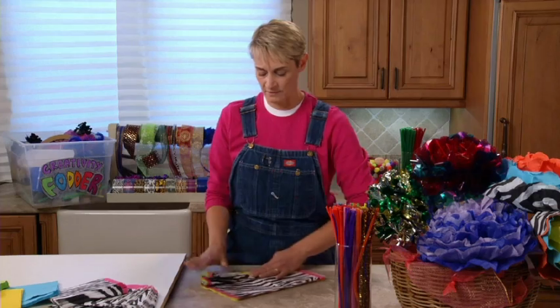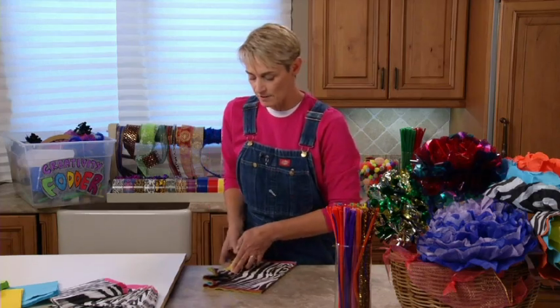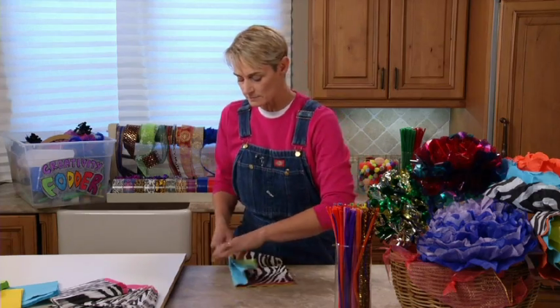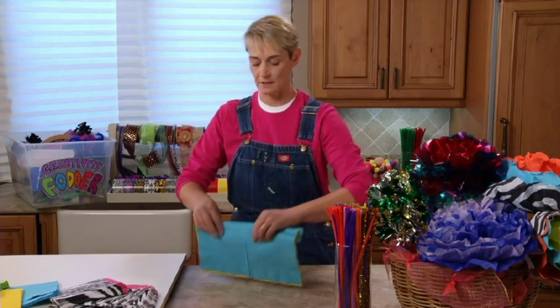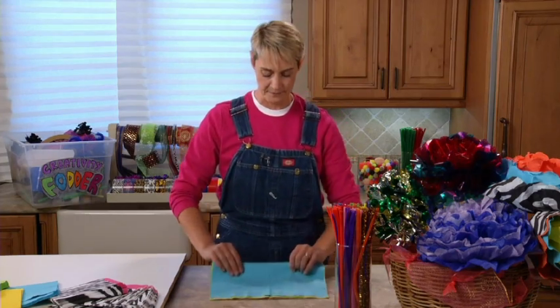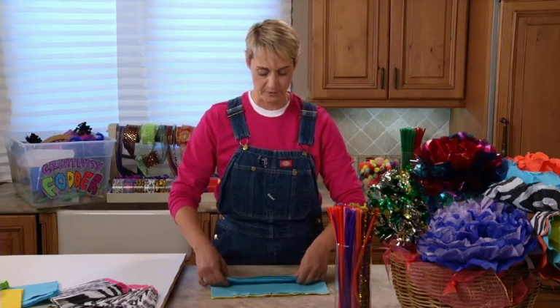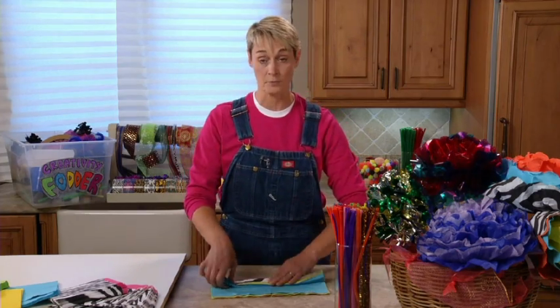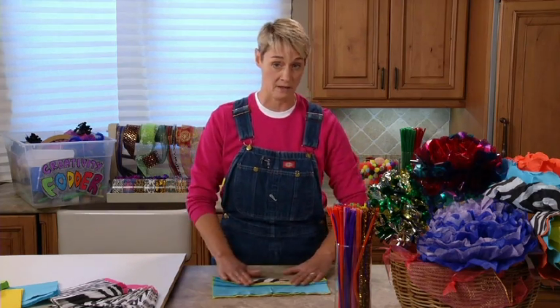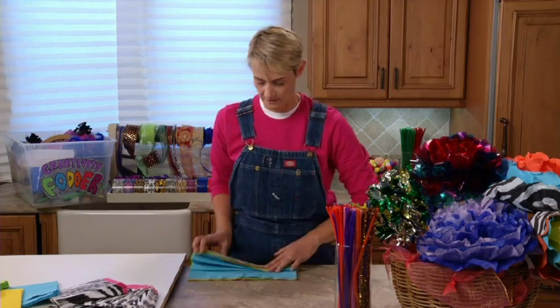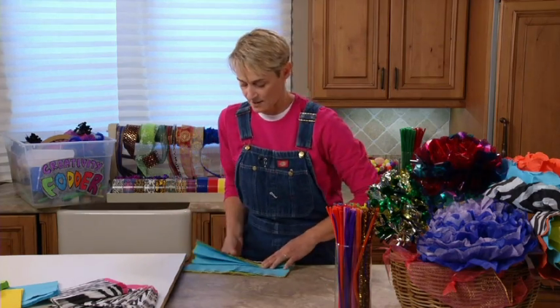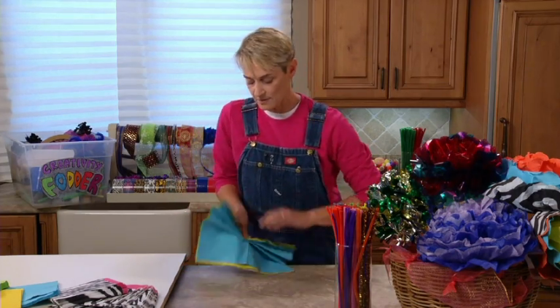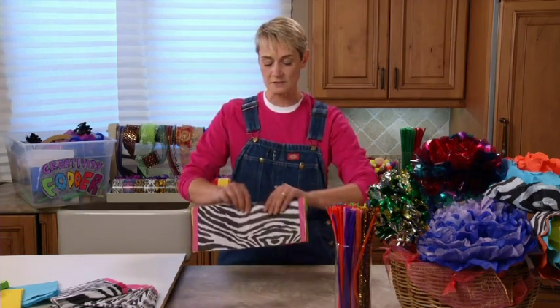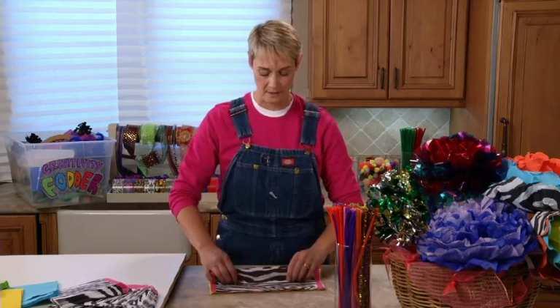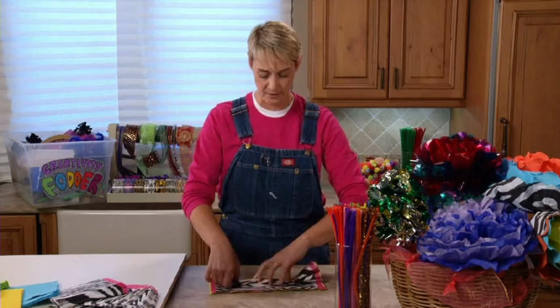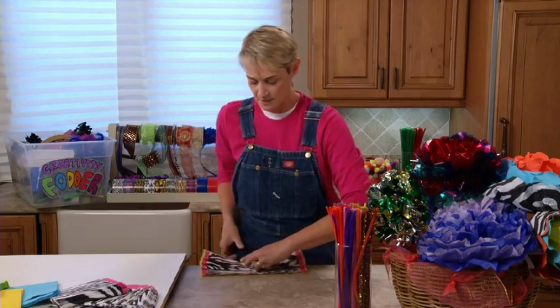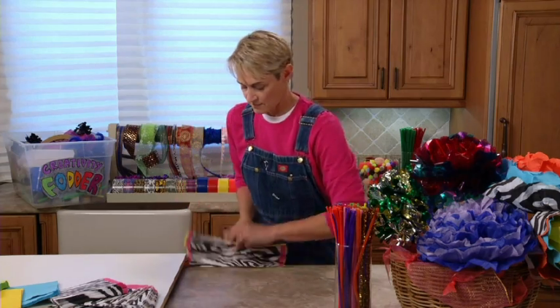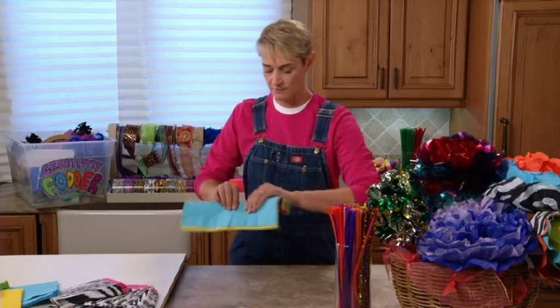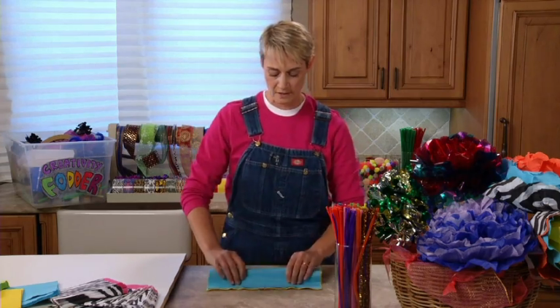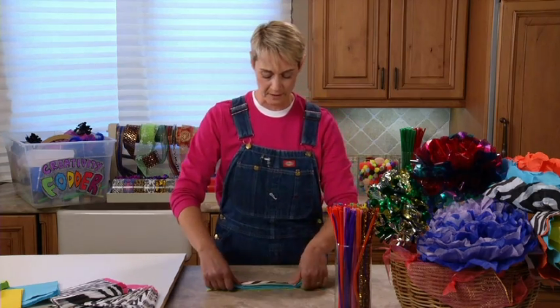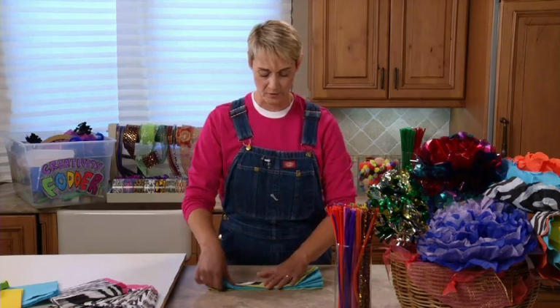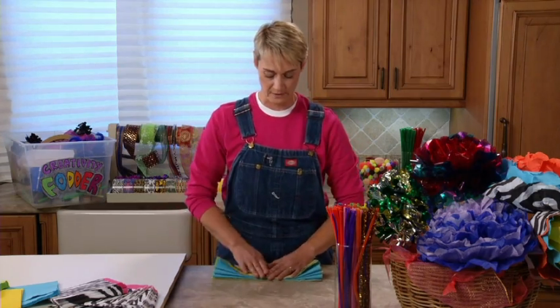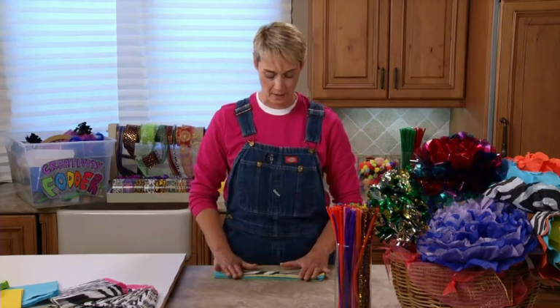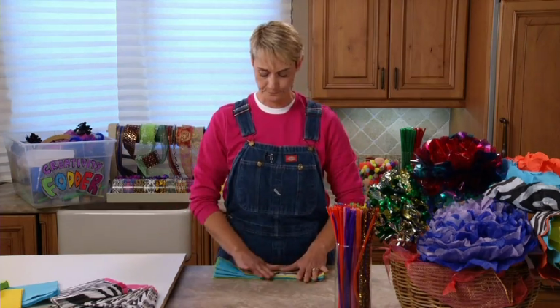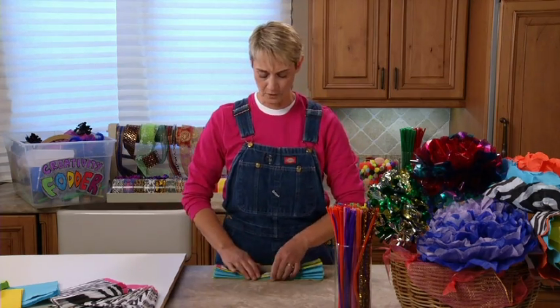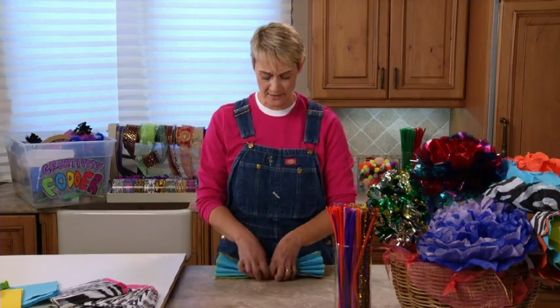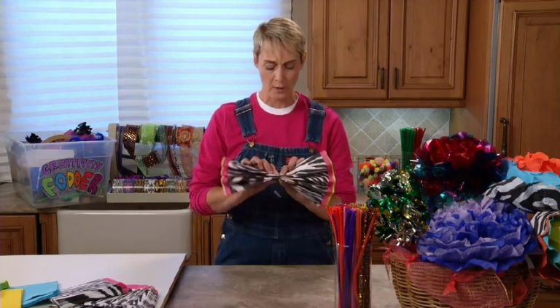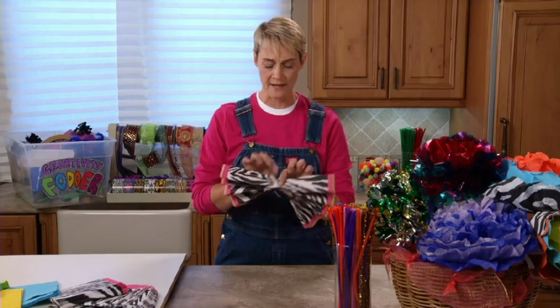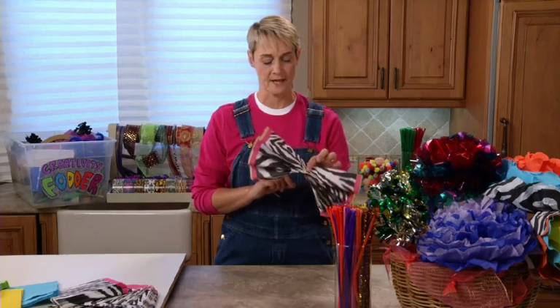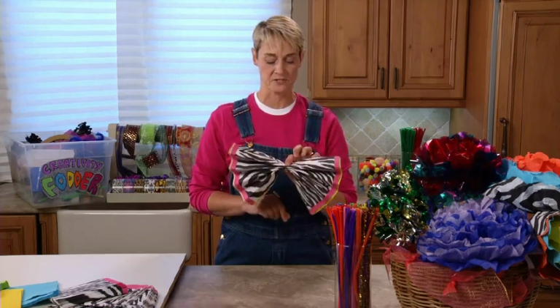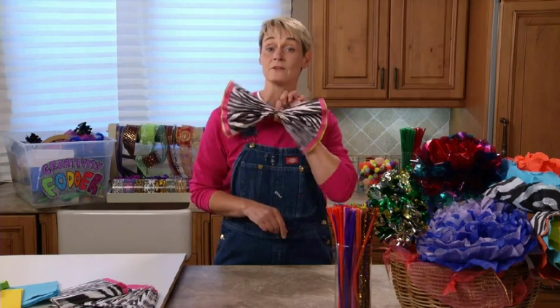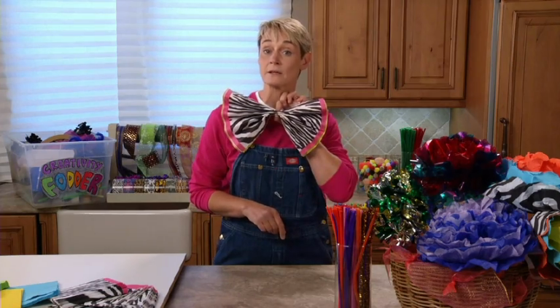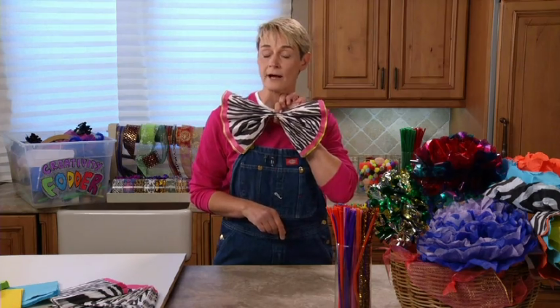Fan fold, pick it up, flip it over. I hope you're getting the idea here. Fan fold, pick it up, flip it over. Fan fold, pick it up, flip it over. And there you go, you're at the end. When you're done, you end up with something that looks like a little bowtie. This is a reversible one.